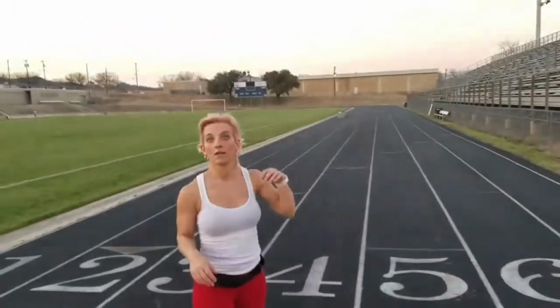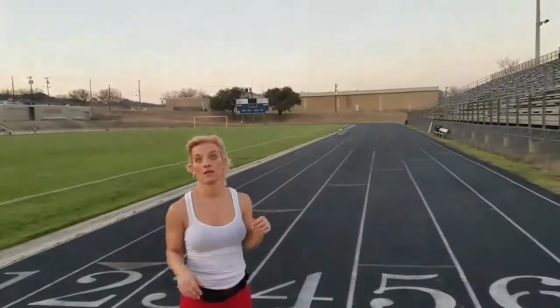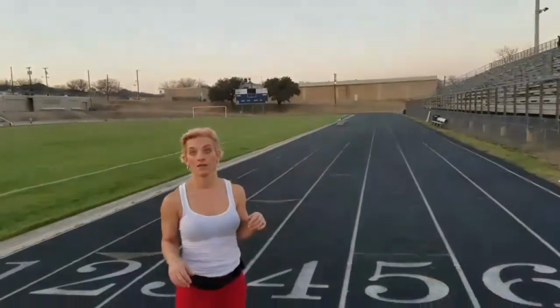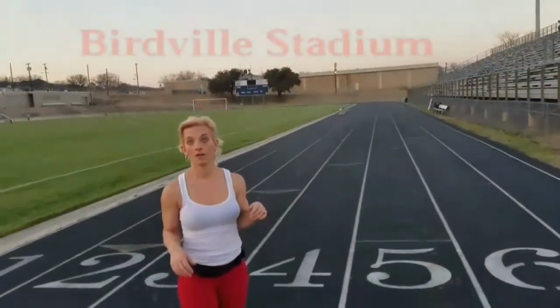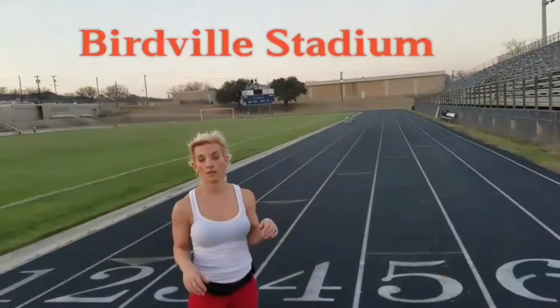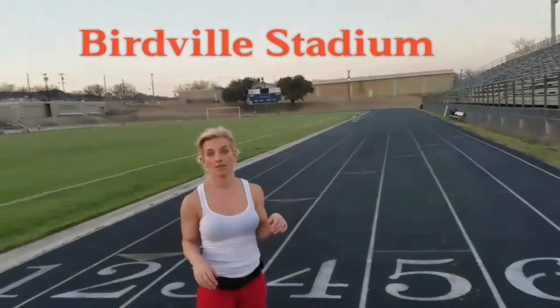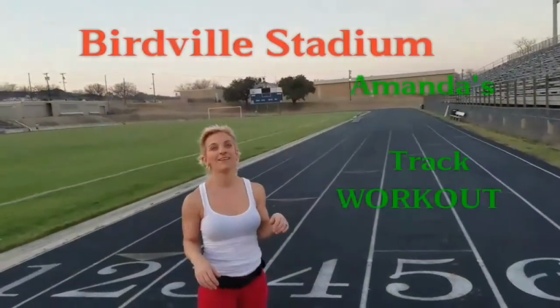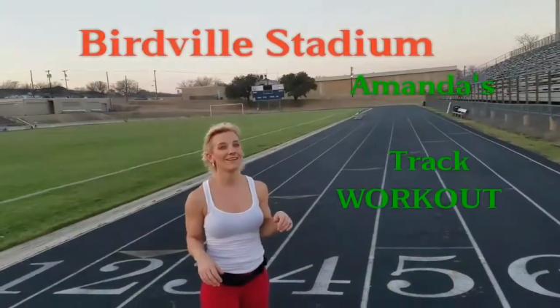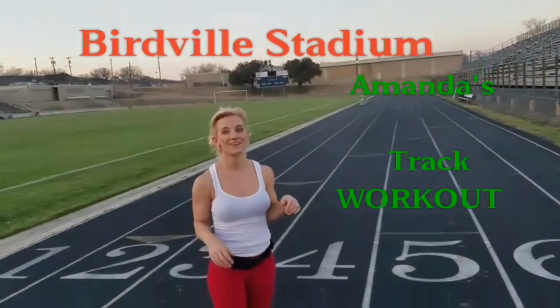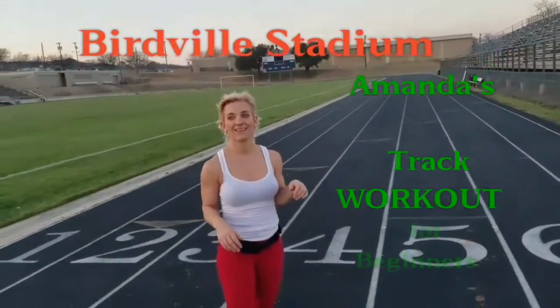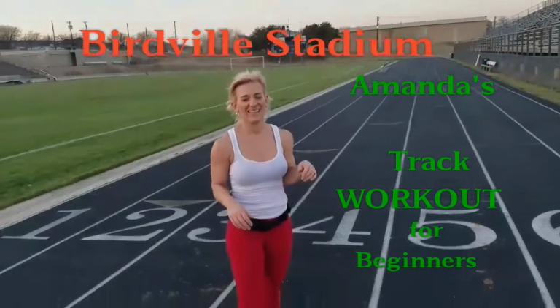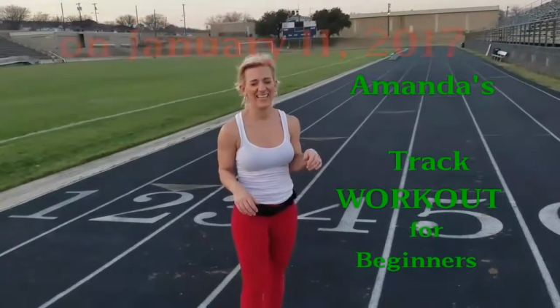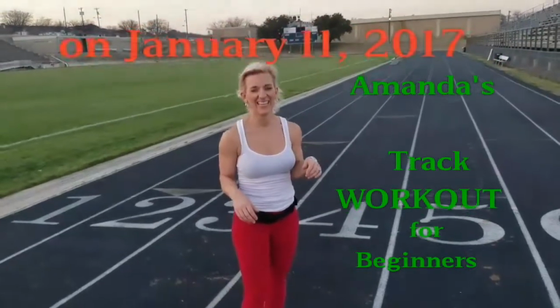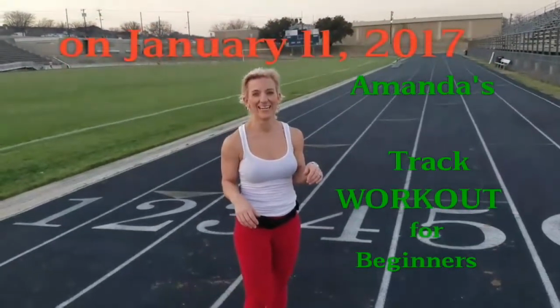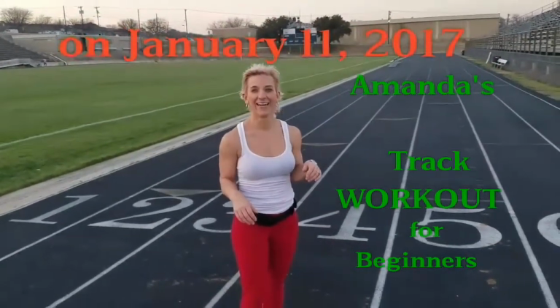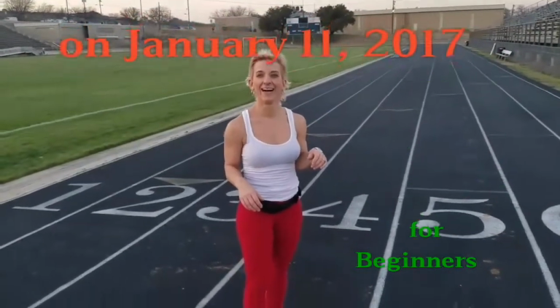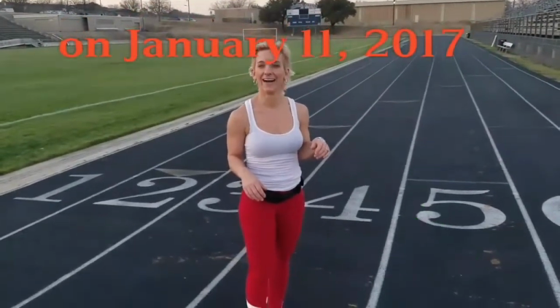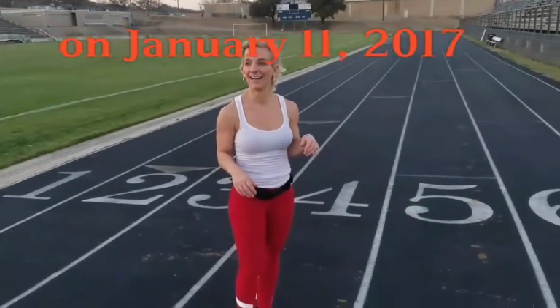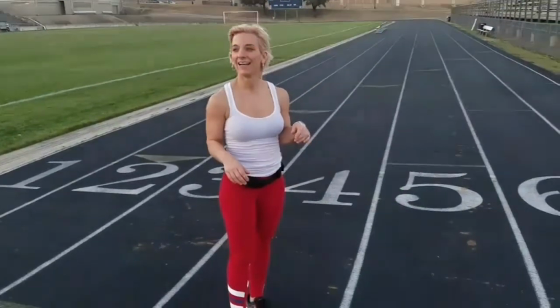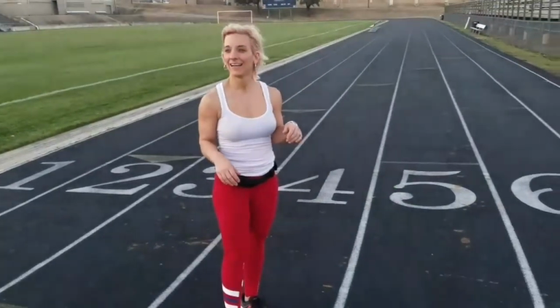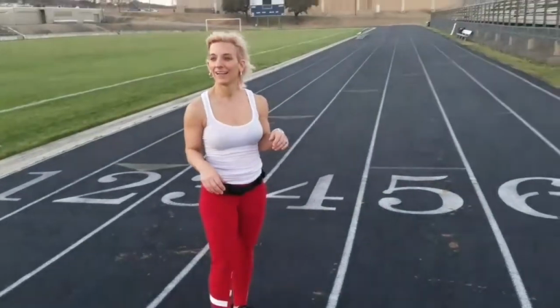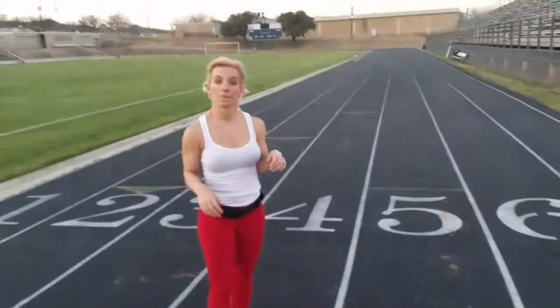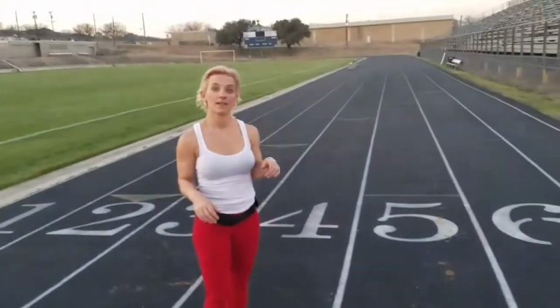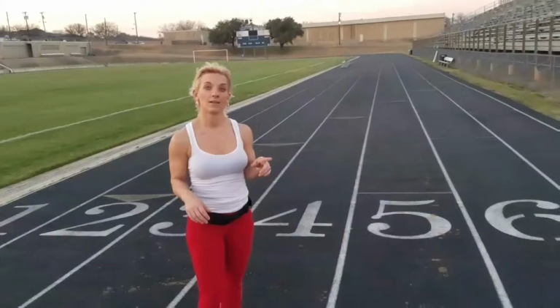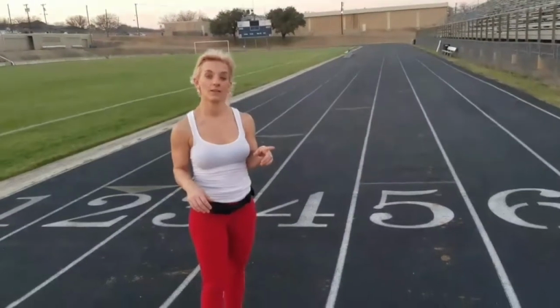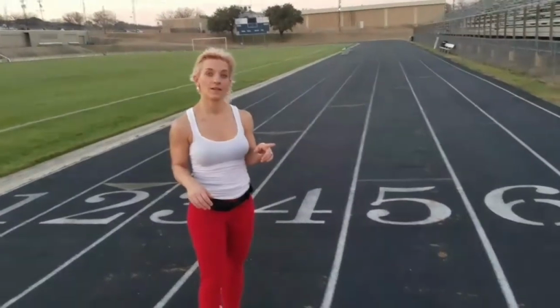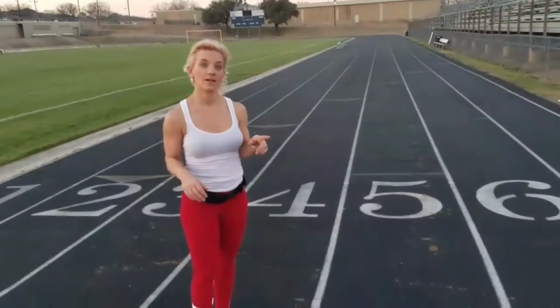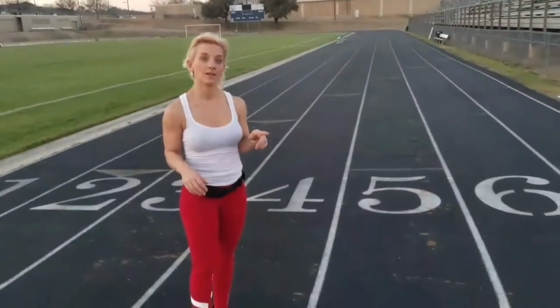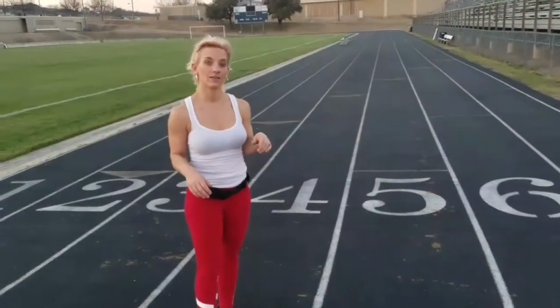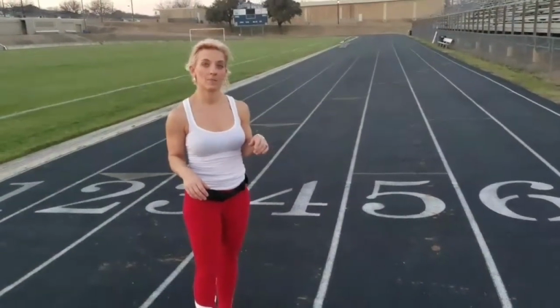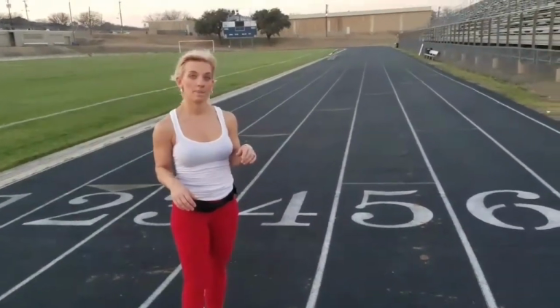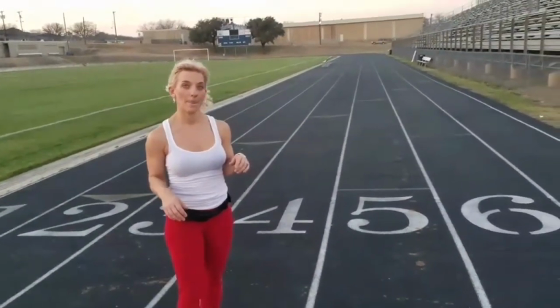We're at Birdville Track, Birdville Stadium. You got to forgive me, we just finished working out. So we're going to give you an idea when you come to the track what things you can do if you don't know what you're doing — for beginners.